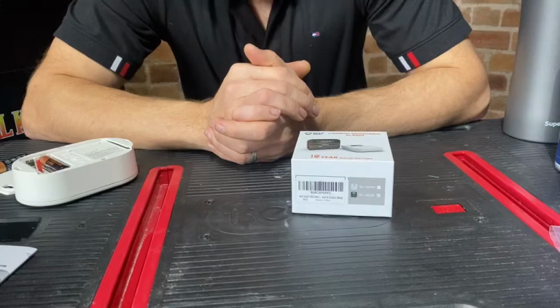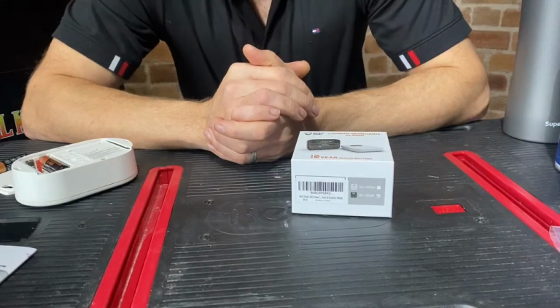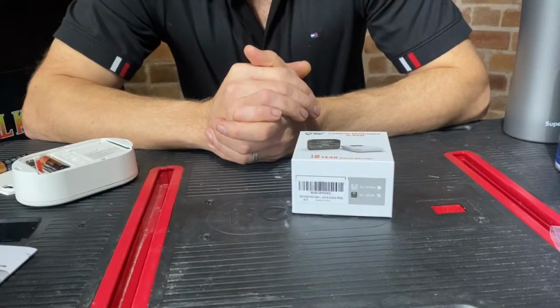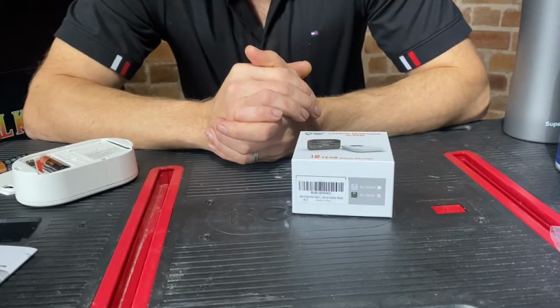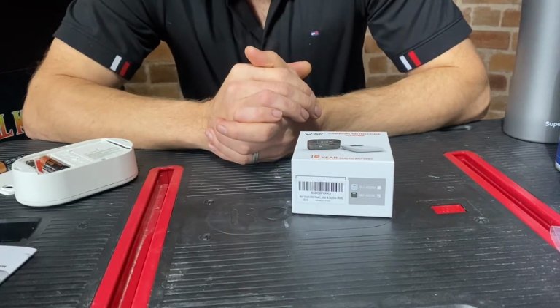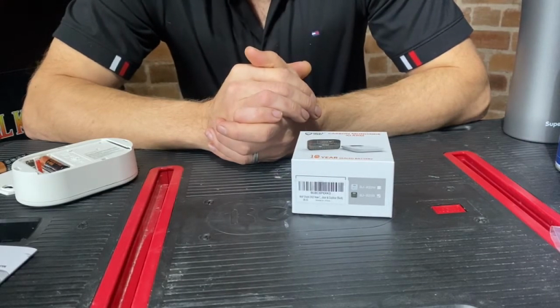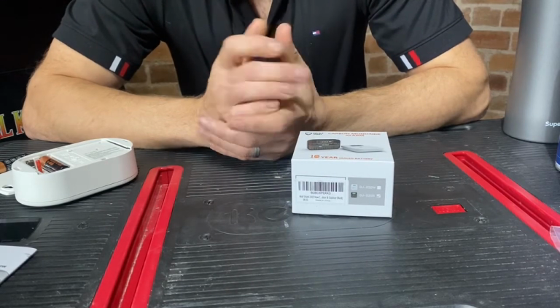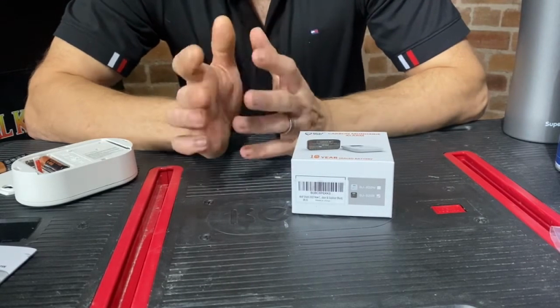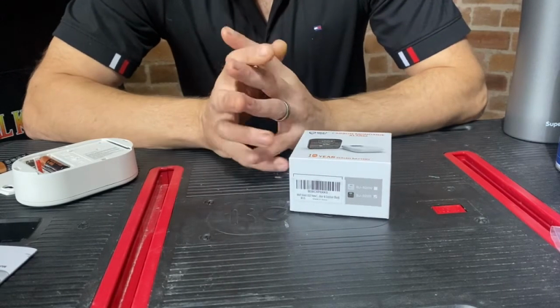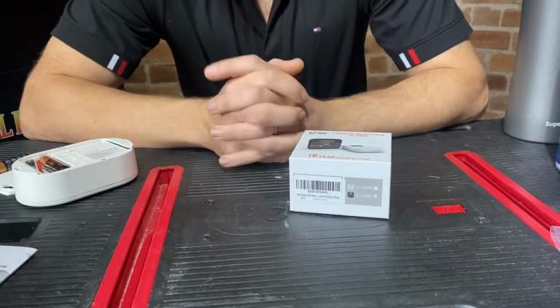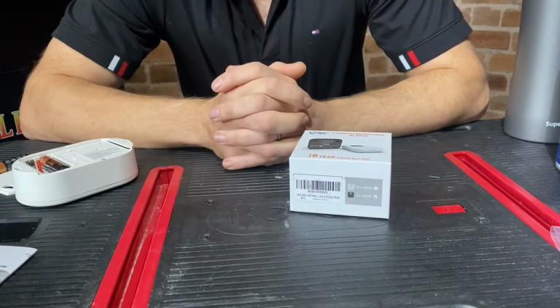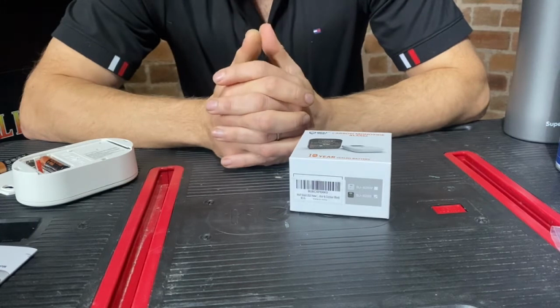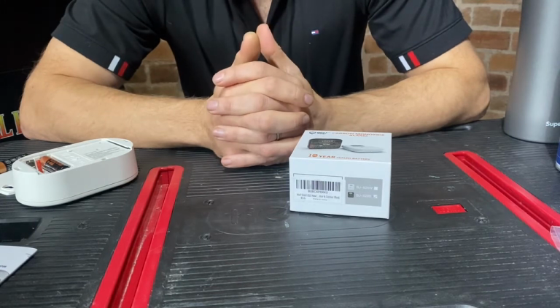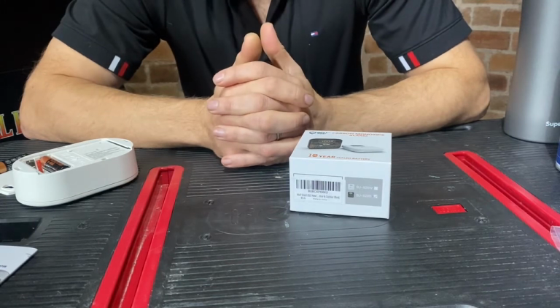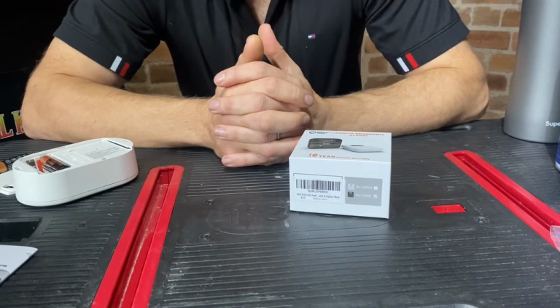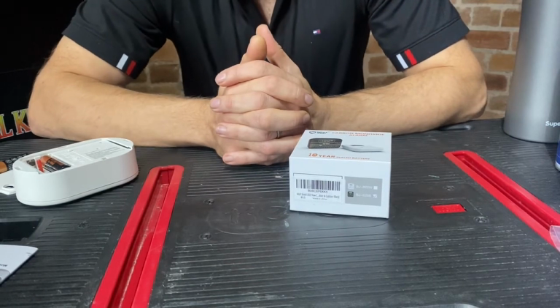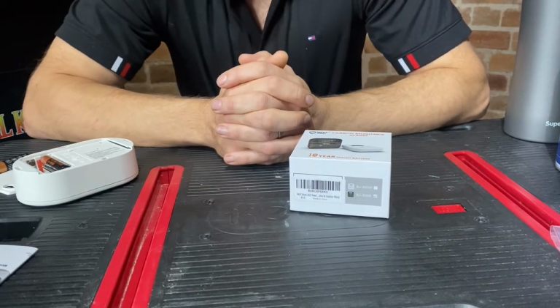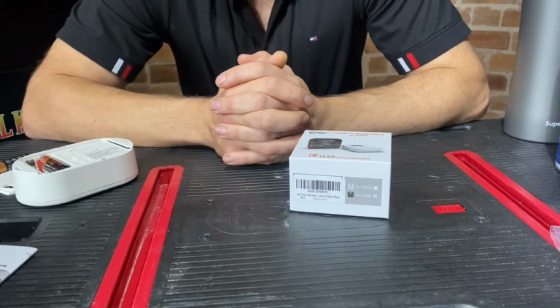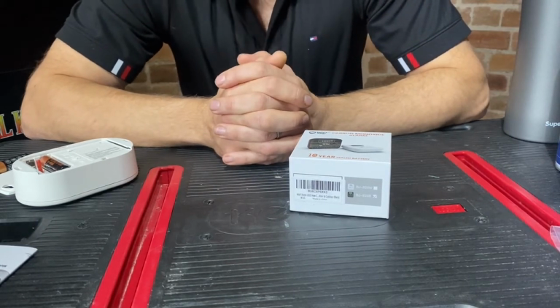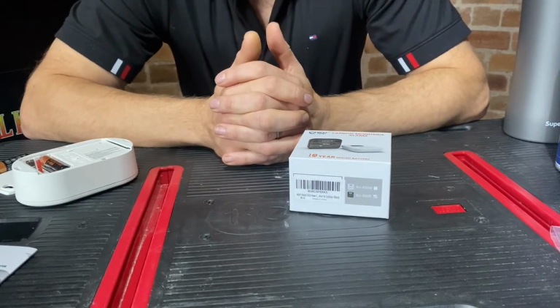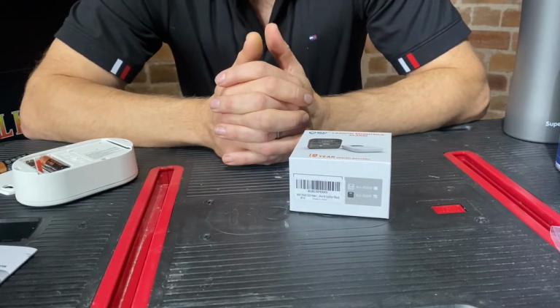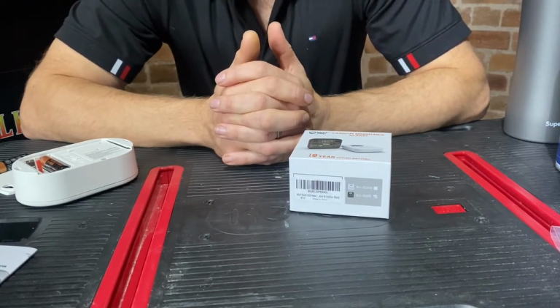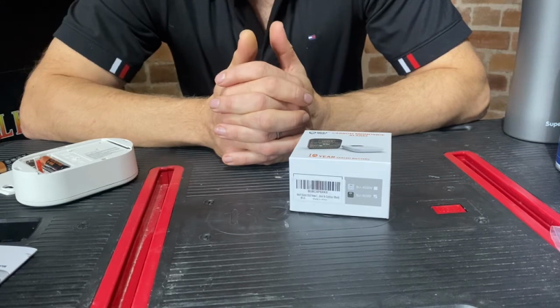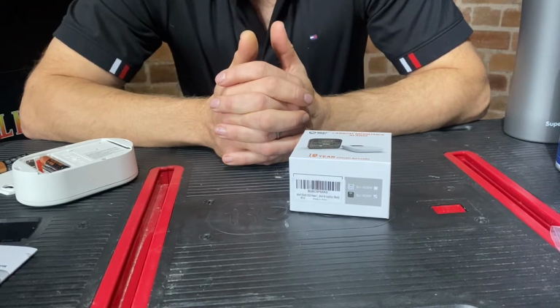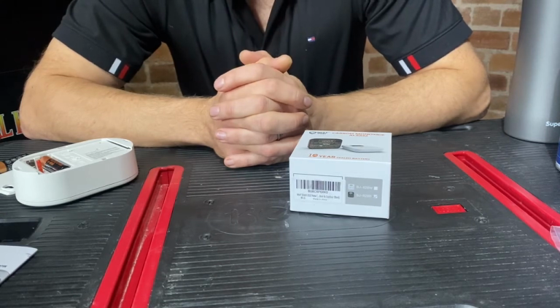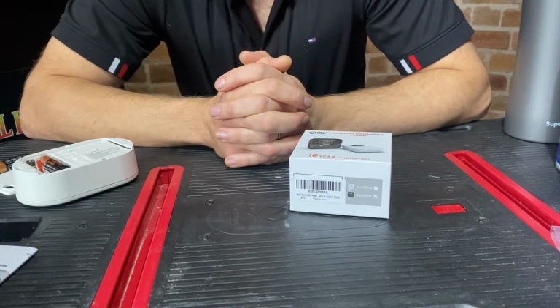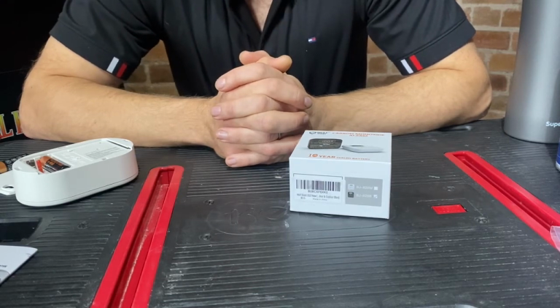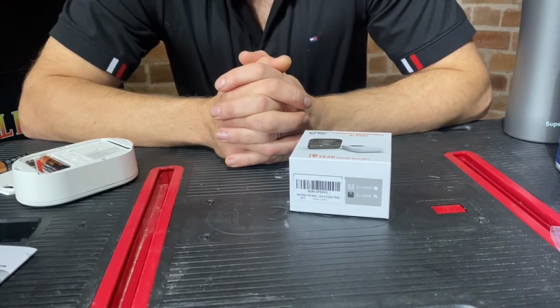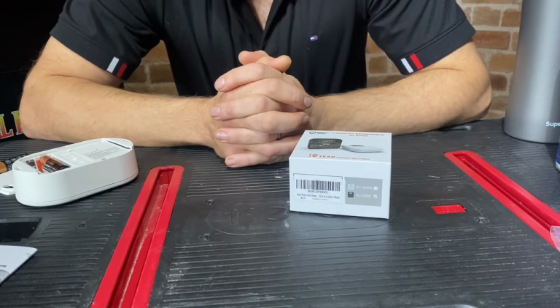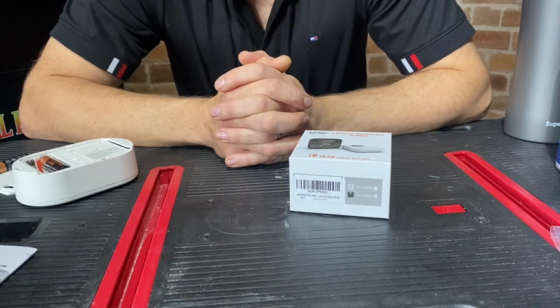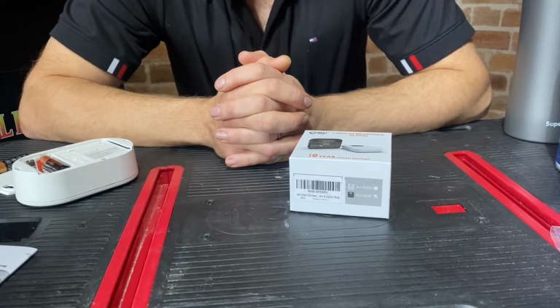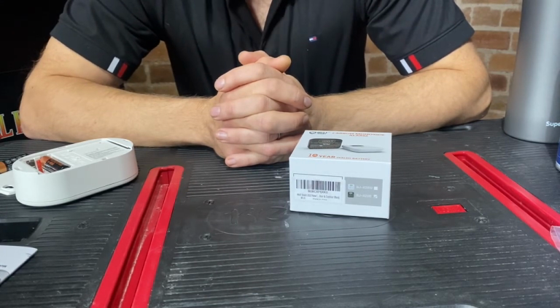My name's Pete from CombiCert and today I want to look at carbon monoxide alarms. New legislation means that landlords need to have a carbon monoxide alarm installed from the 1st of October, I believe it was.